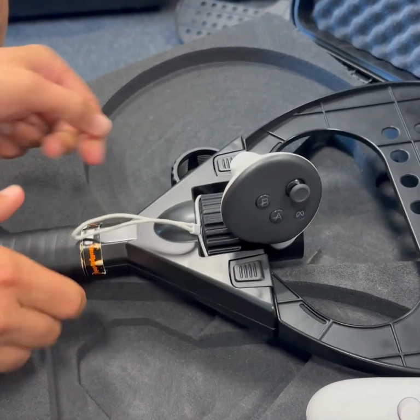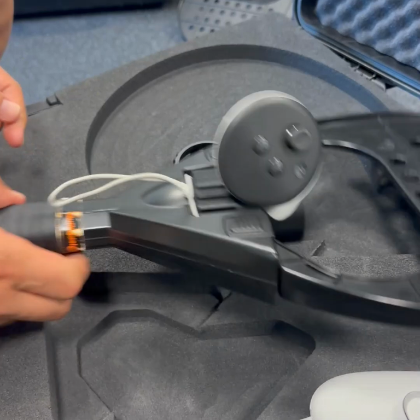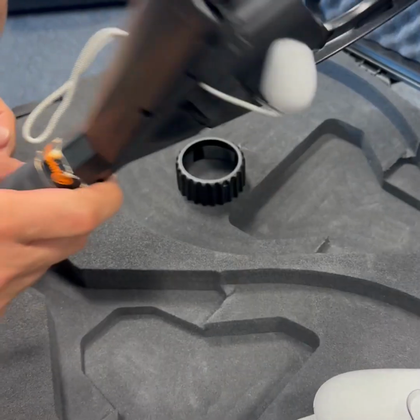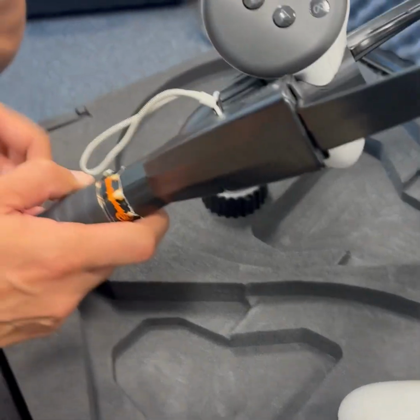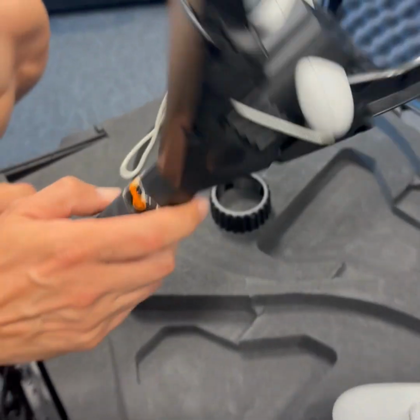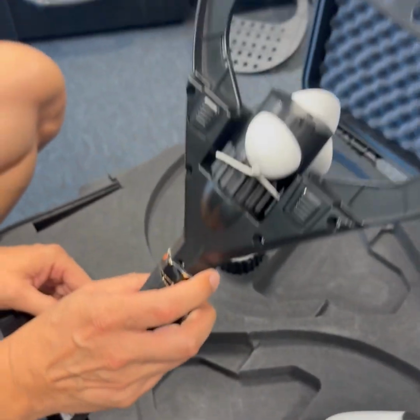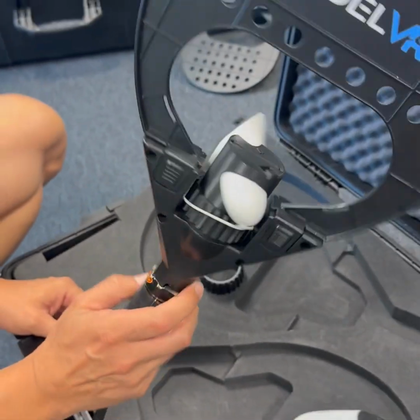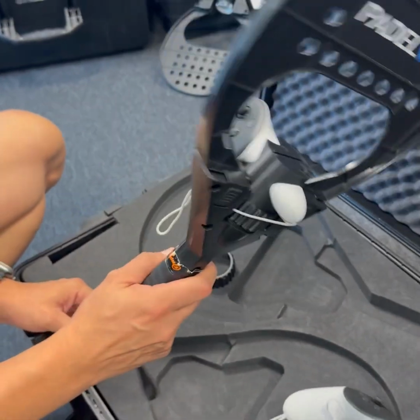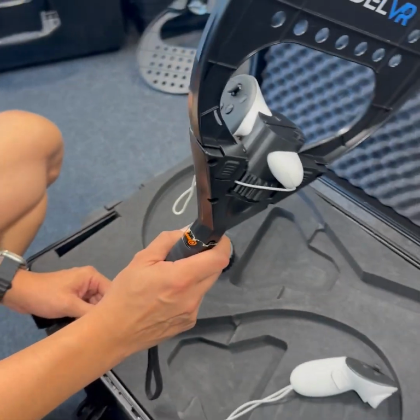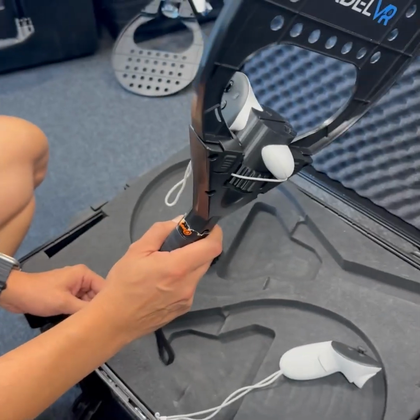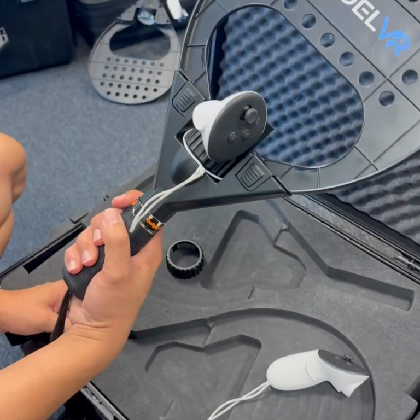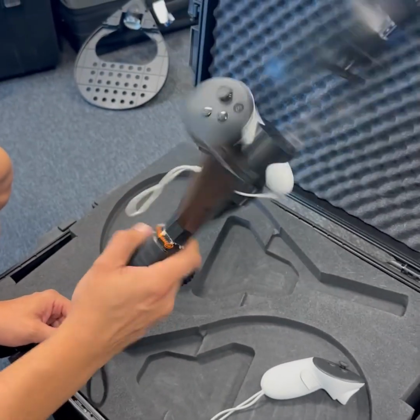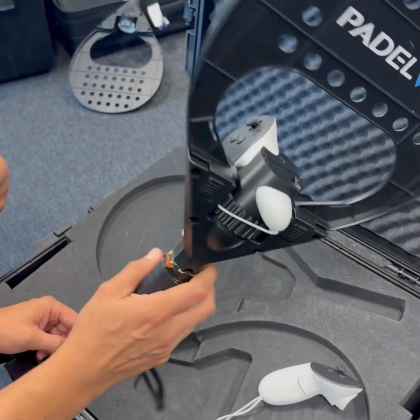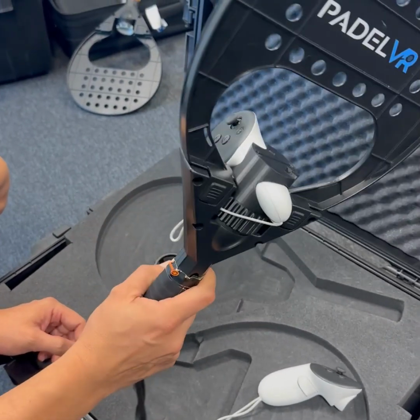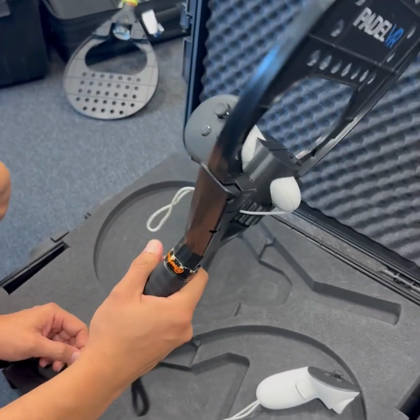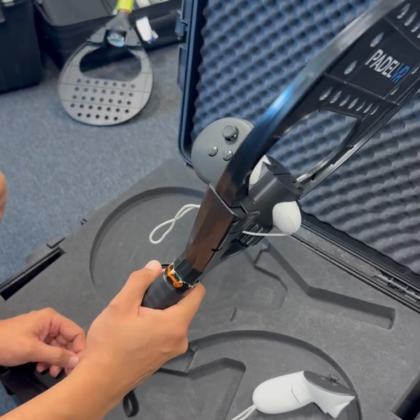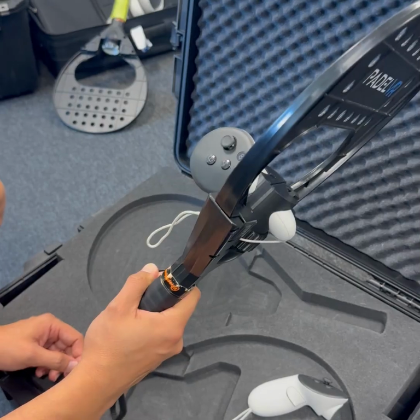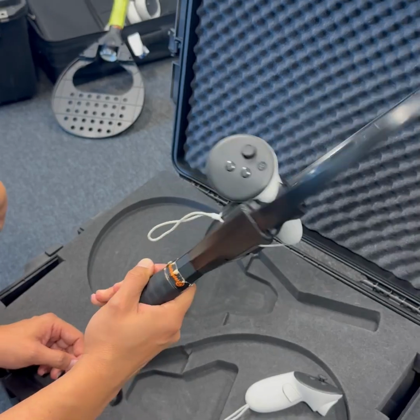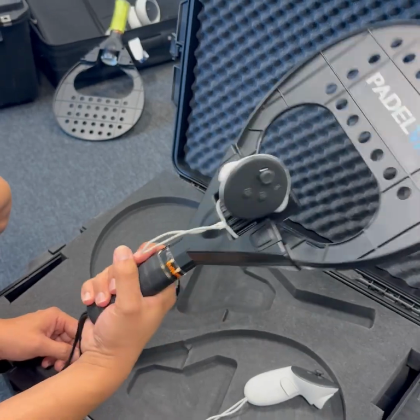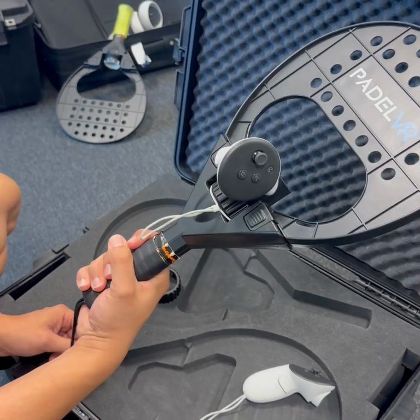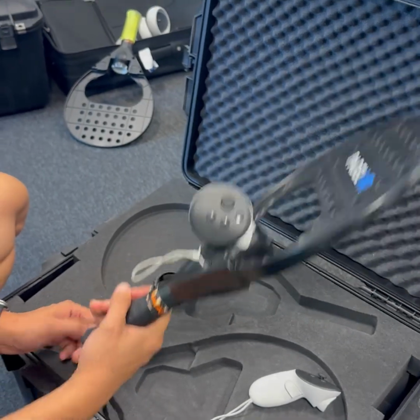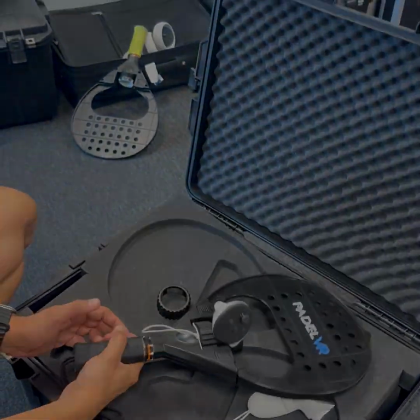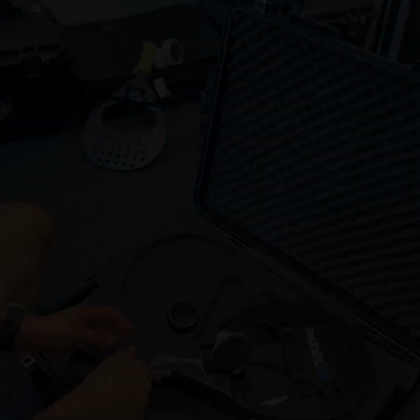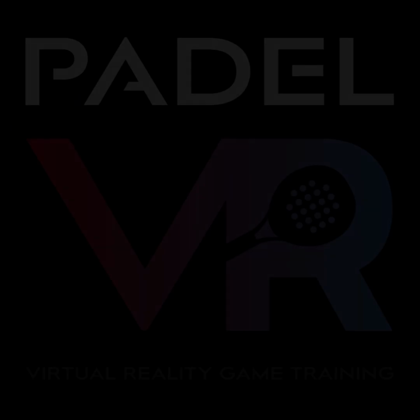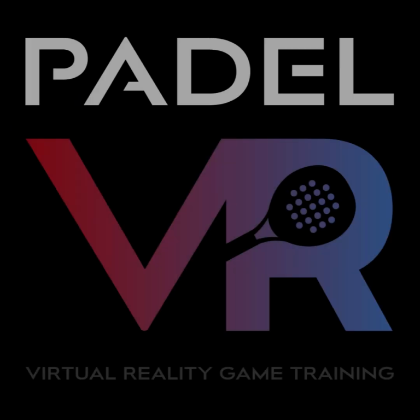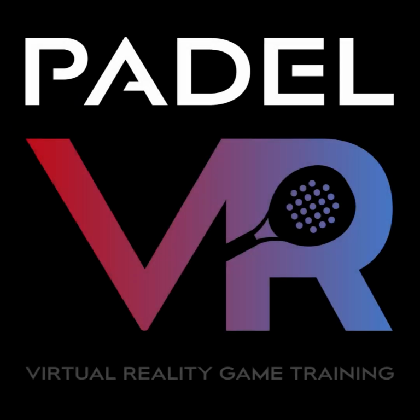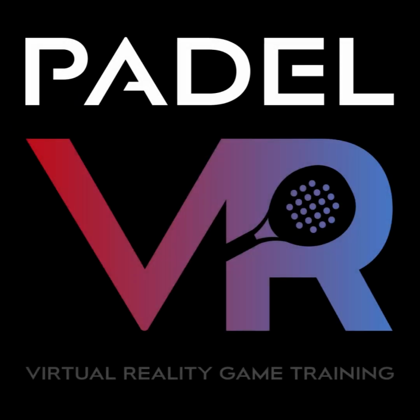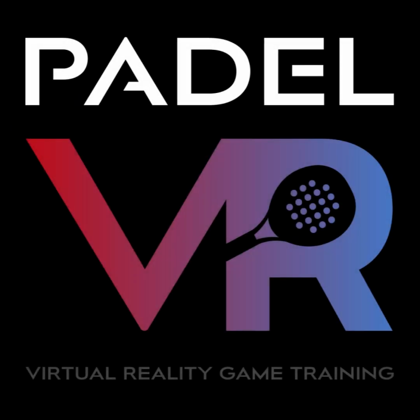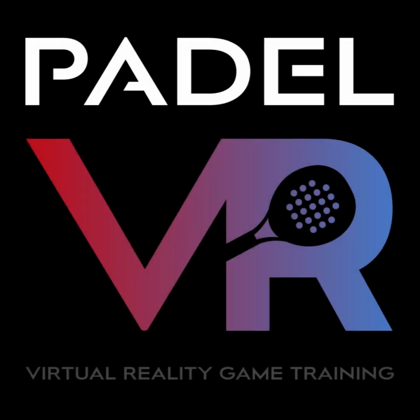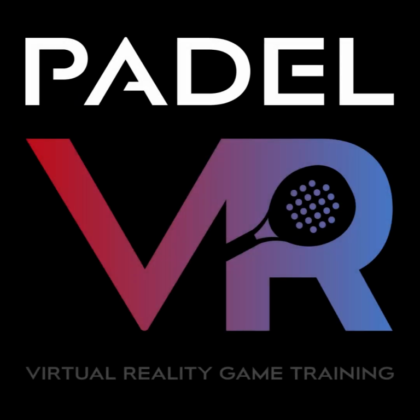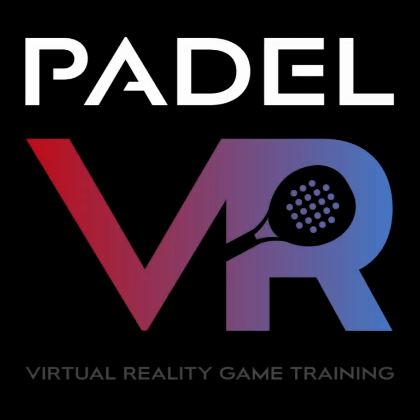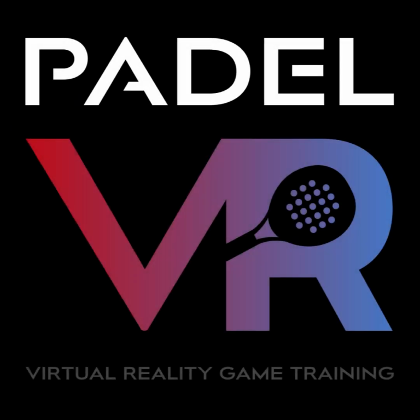And finally, we adjust this. Now we got it and it should be safe. Enjoy! Thanks.